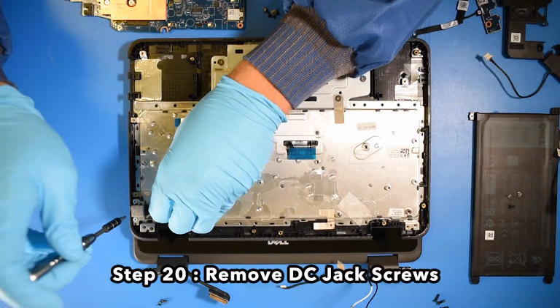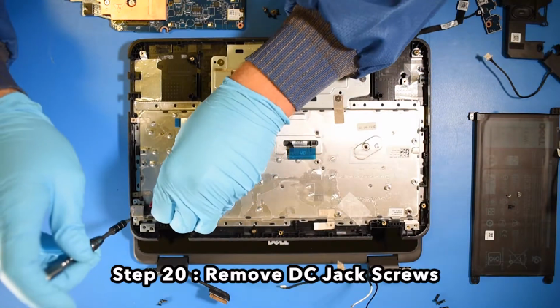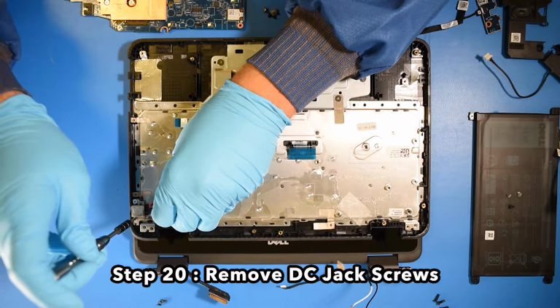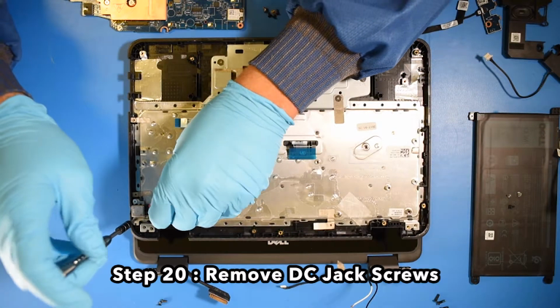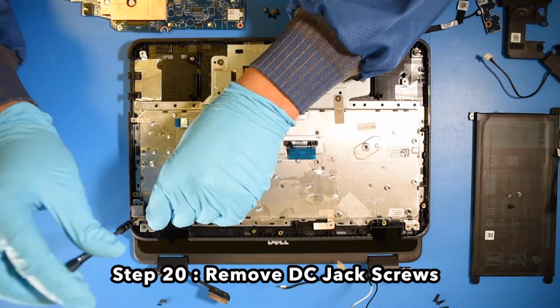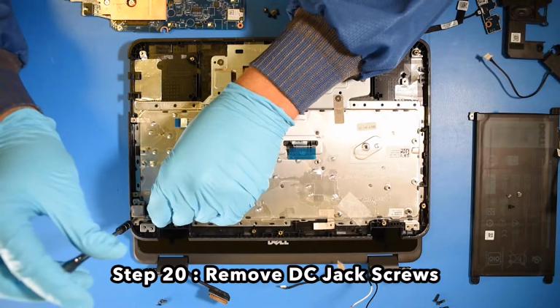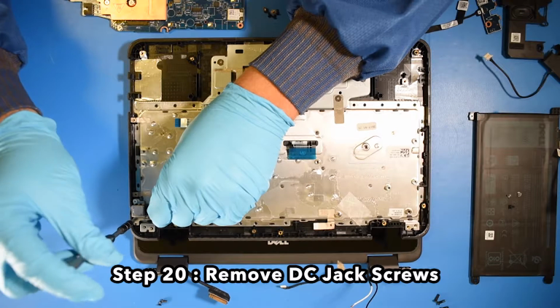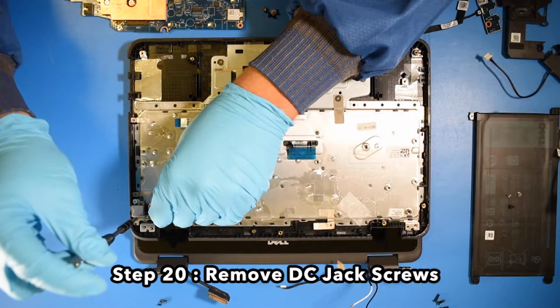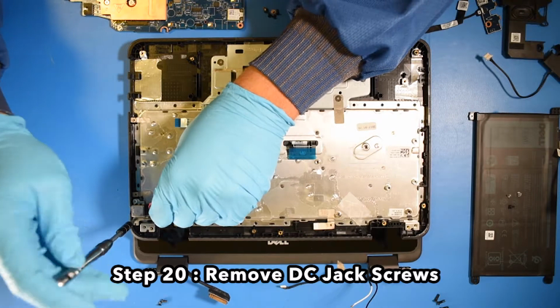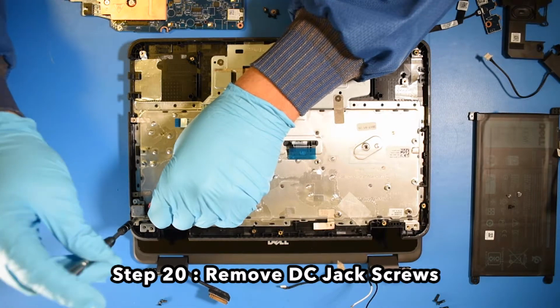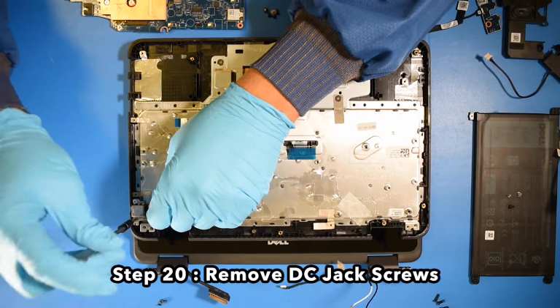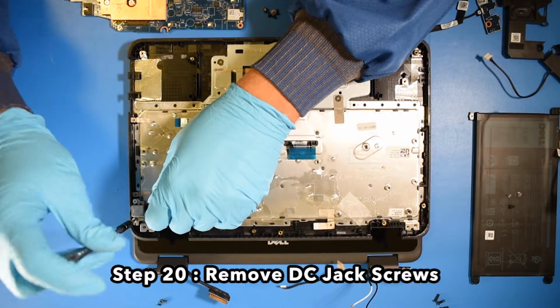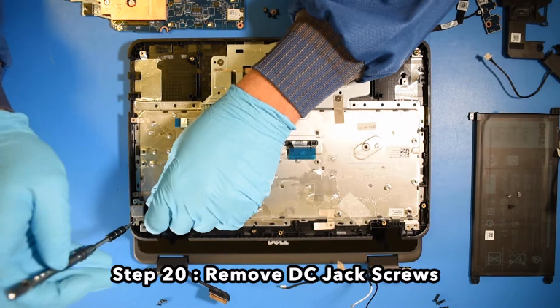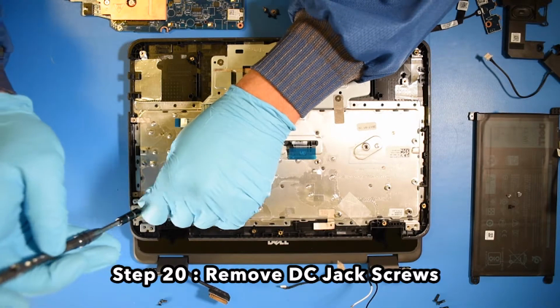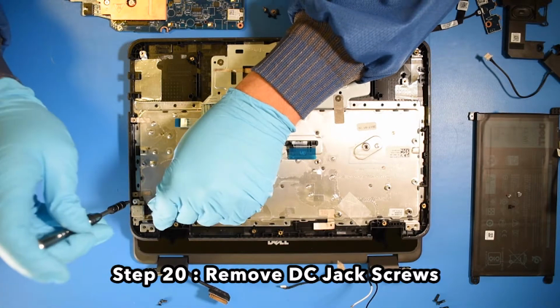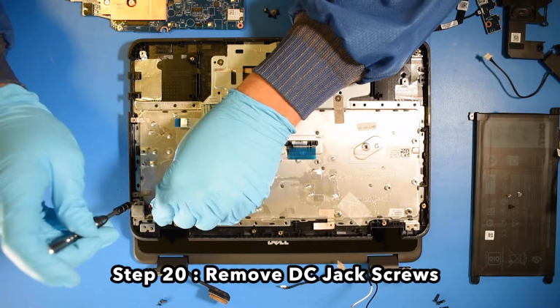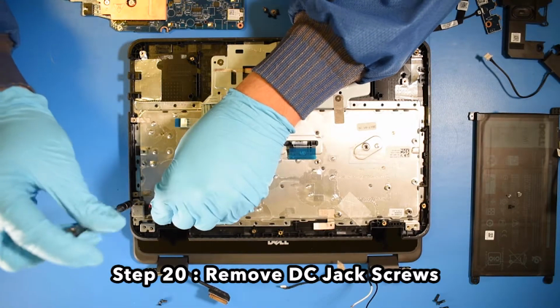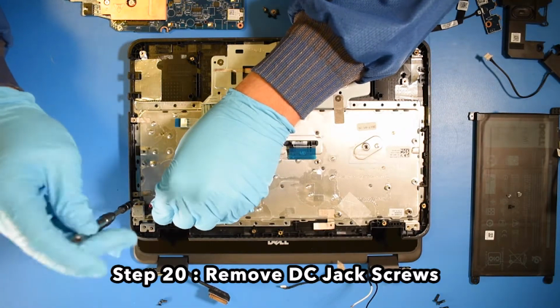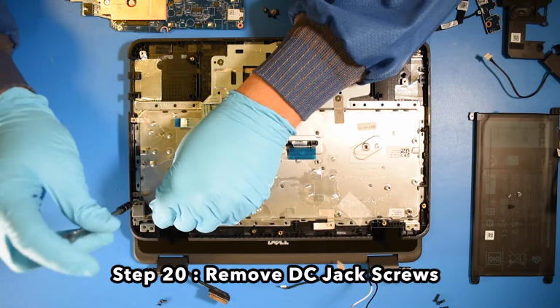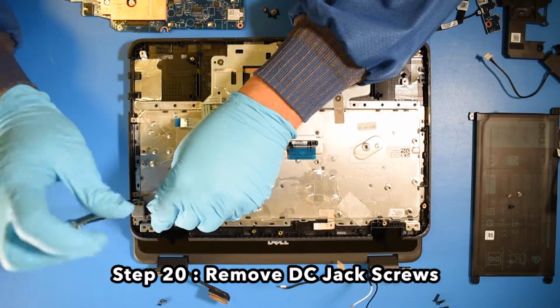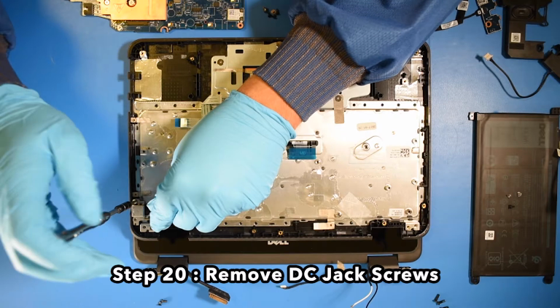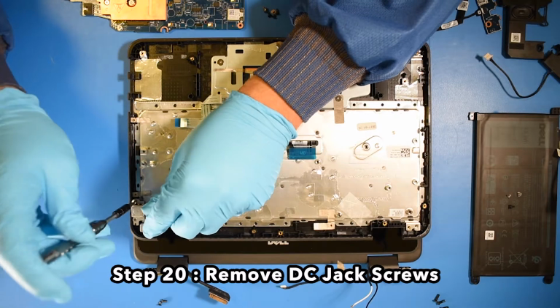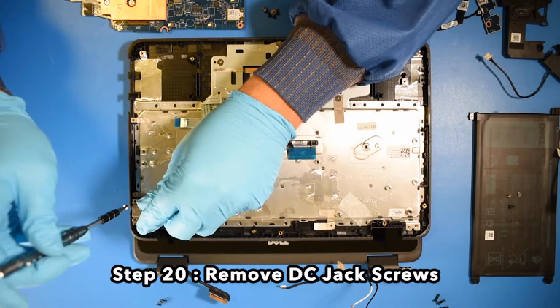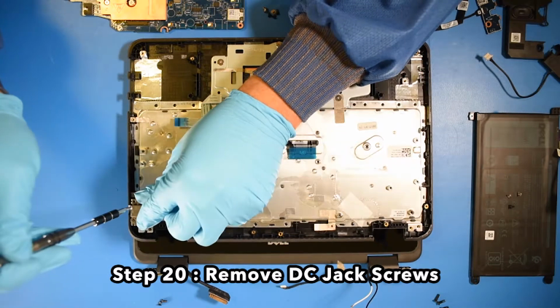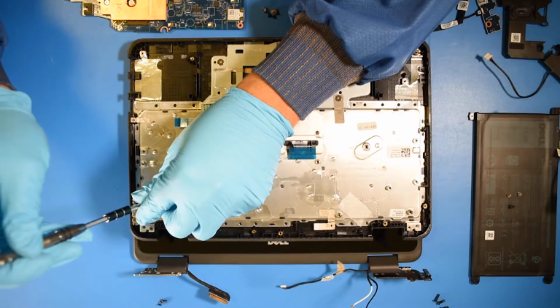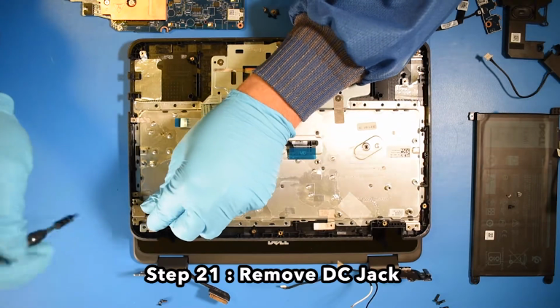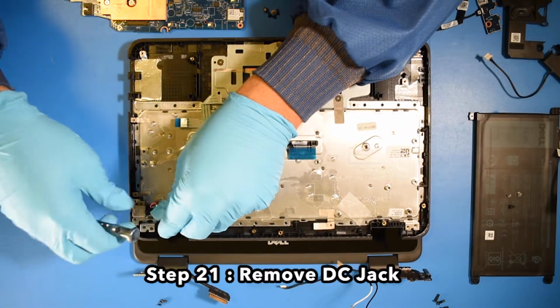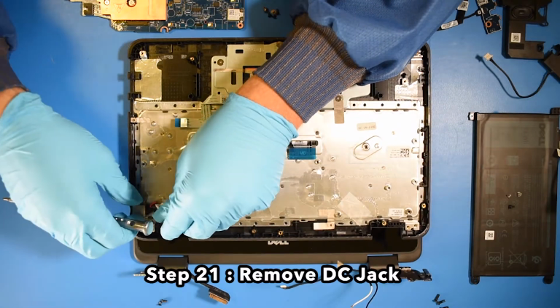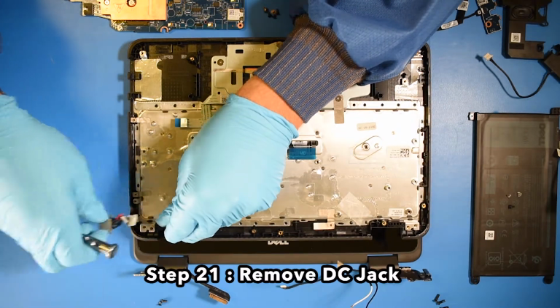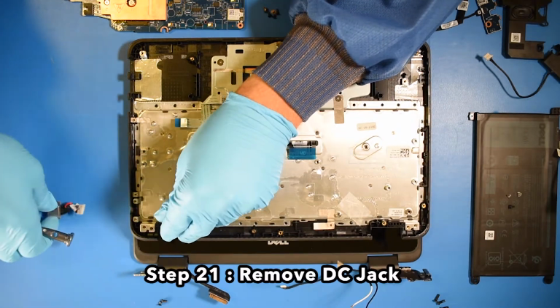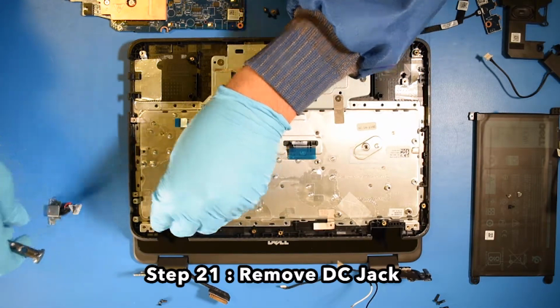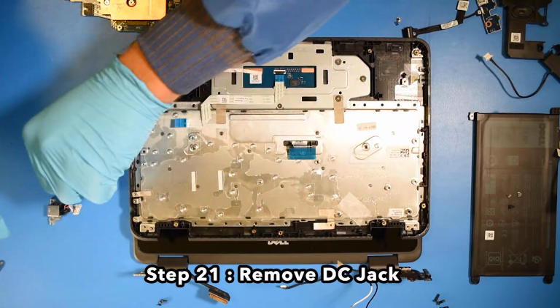Step 20. Remove the DC jack screws. Step 21. Remove the DC jack.